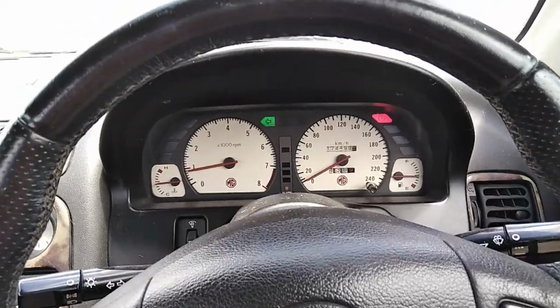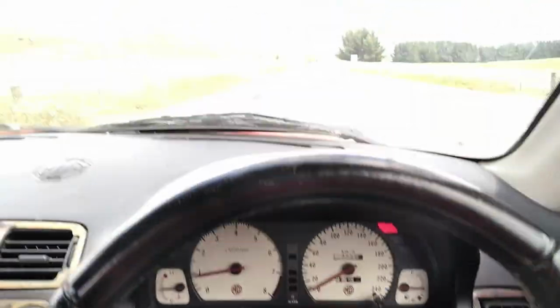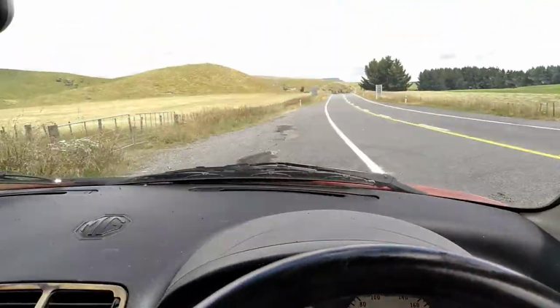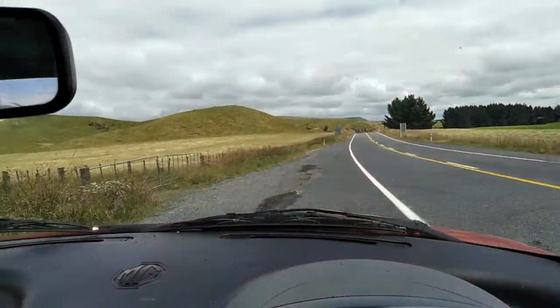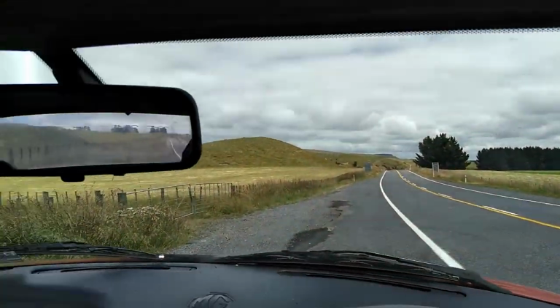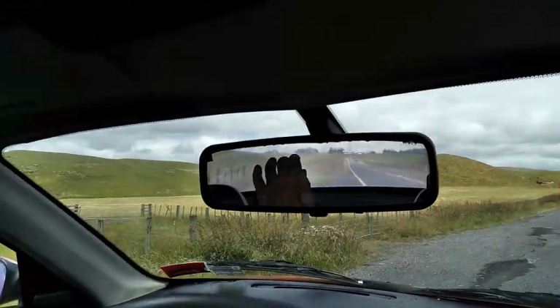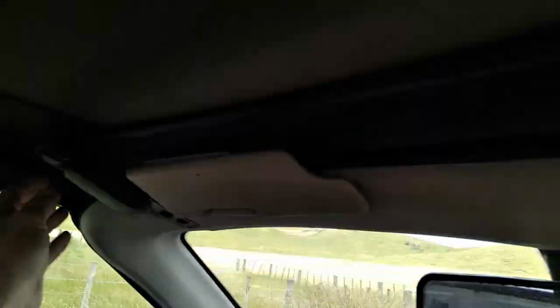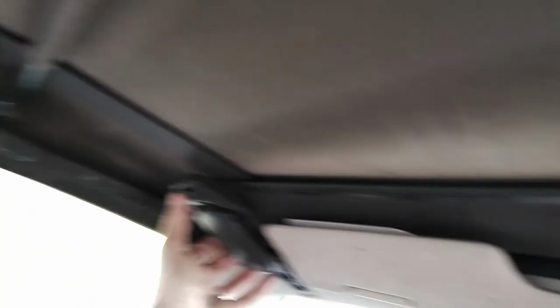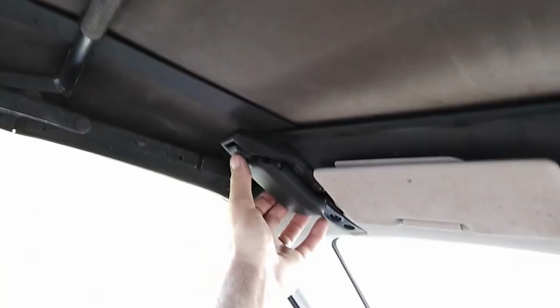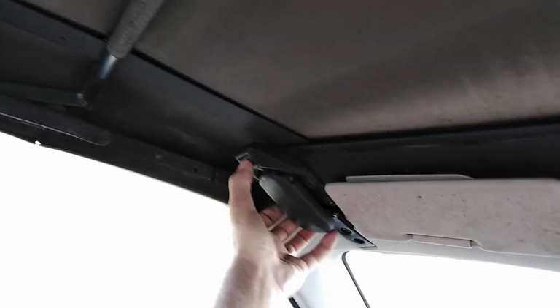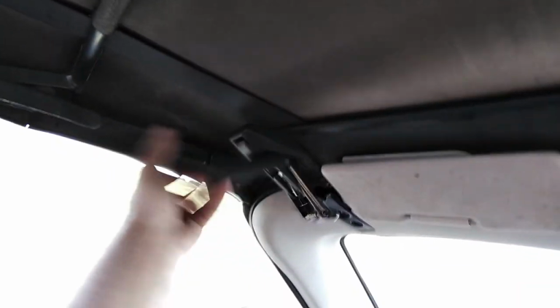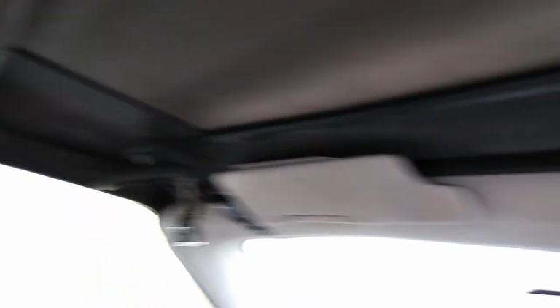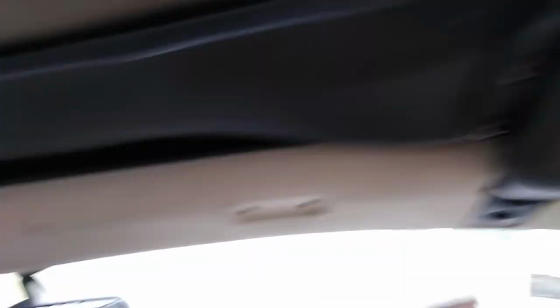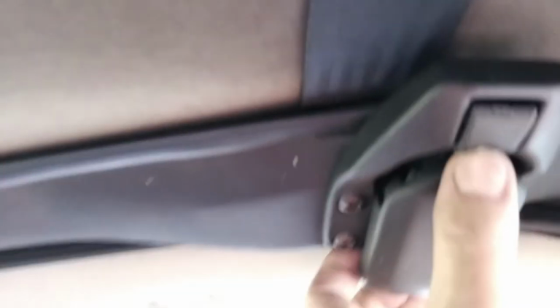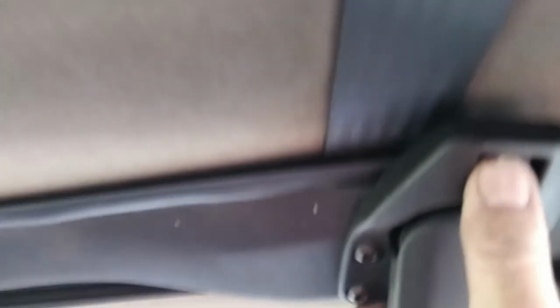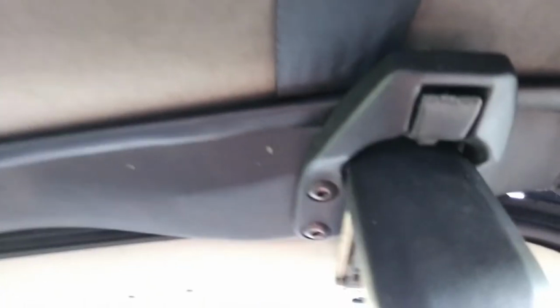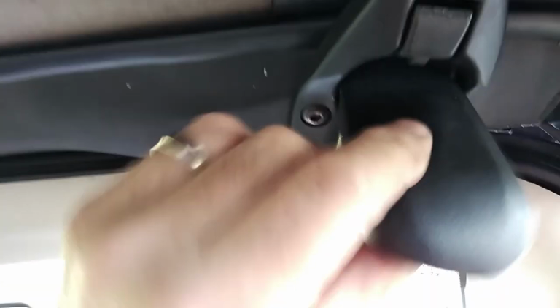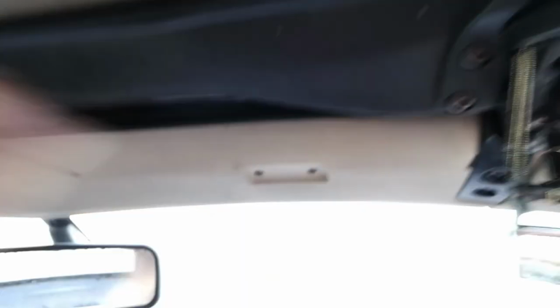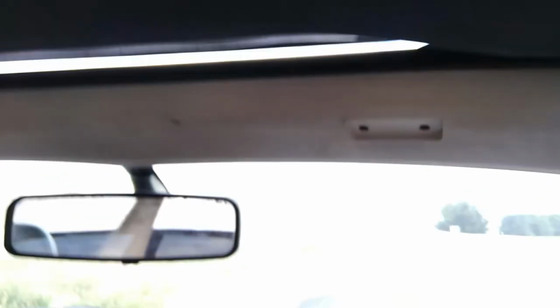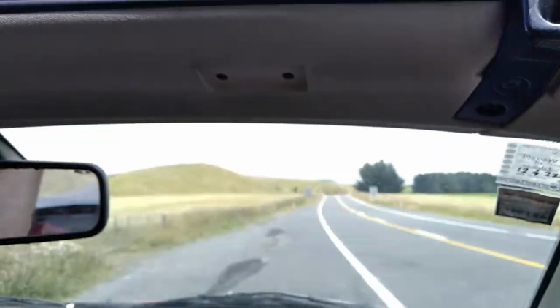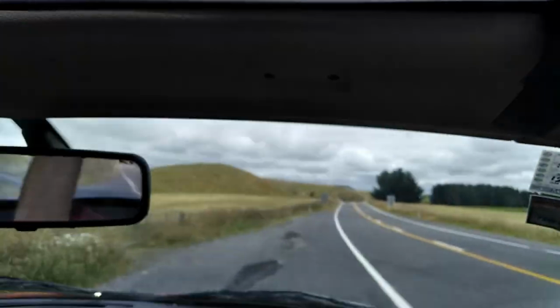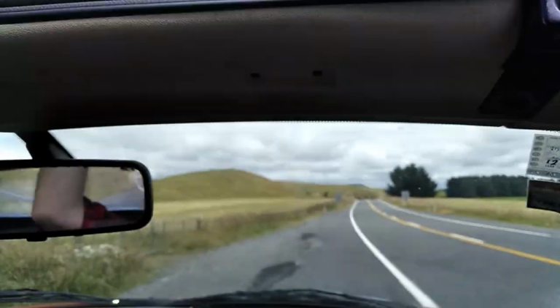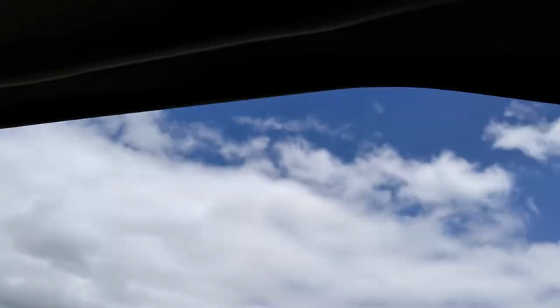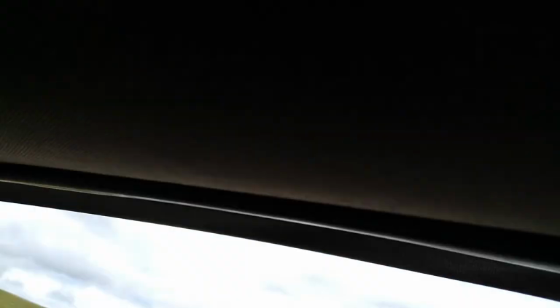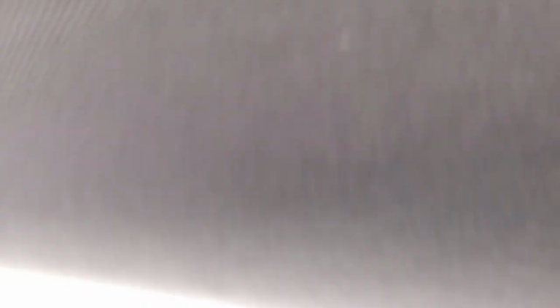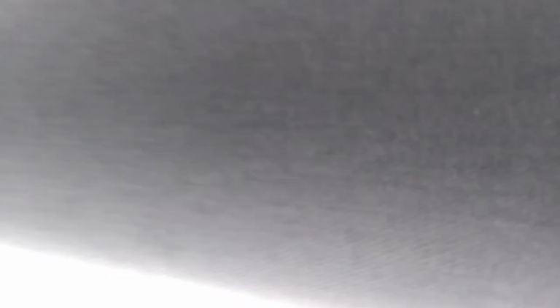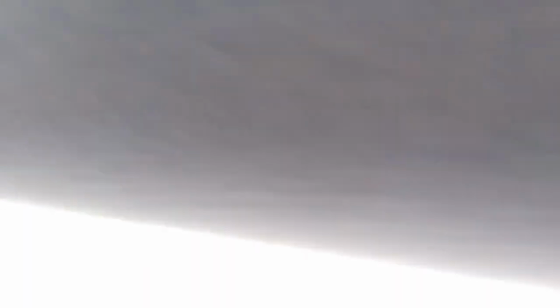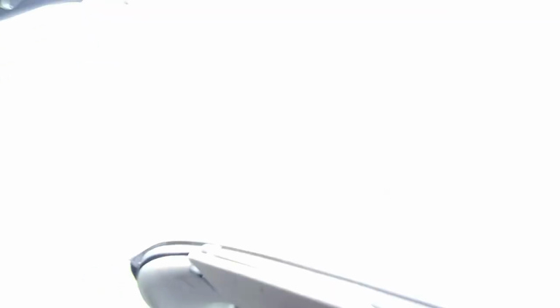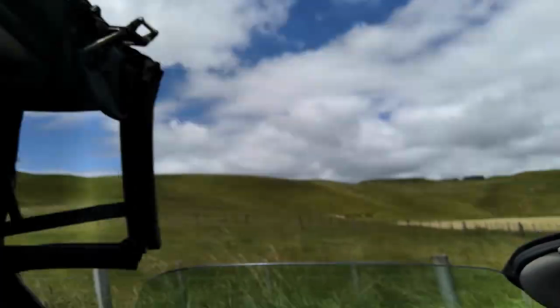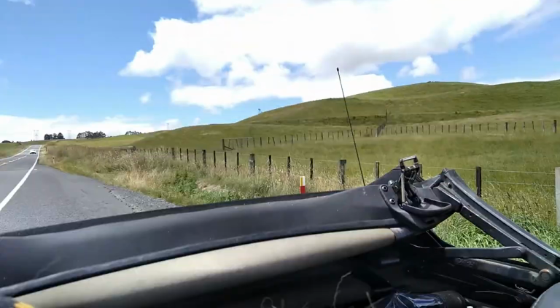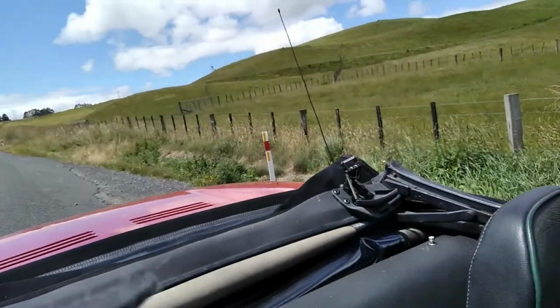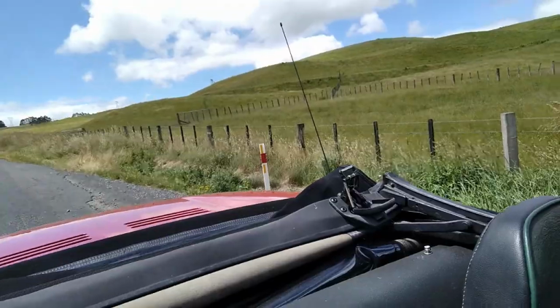We're down at the bottom of the hill now and we'll just quickly hop the hood and throw the hood back, to show you how easy it is basically from the driver's seat. There we go — down she goes.